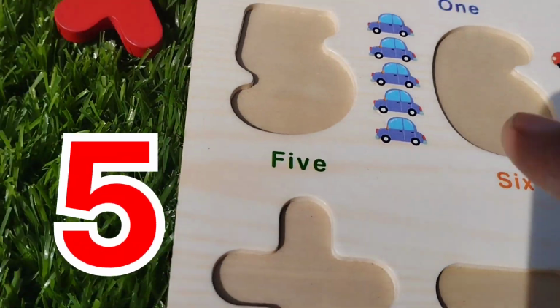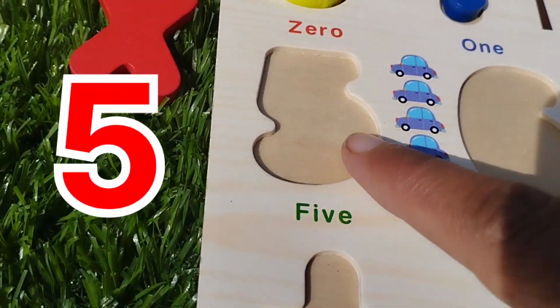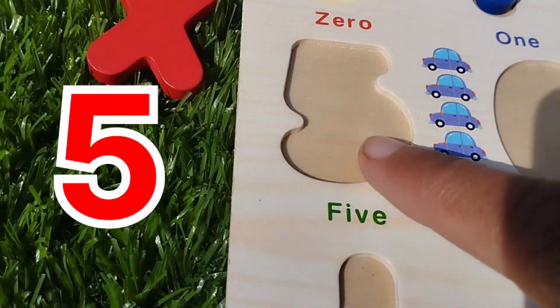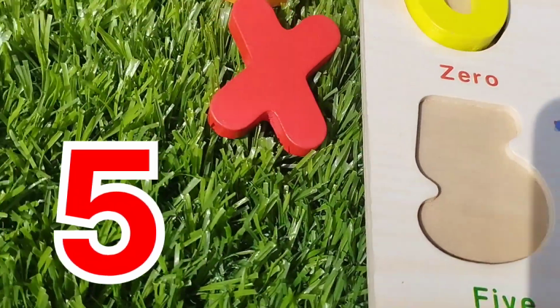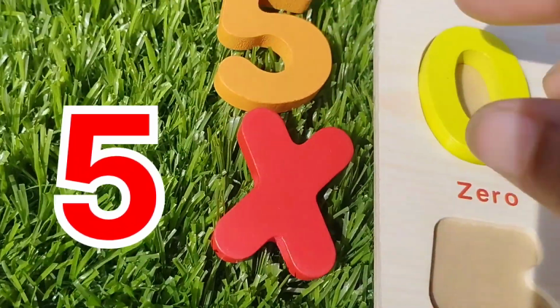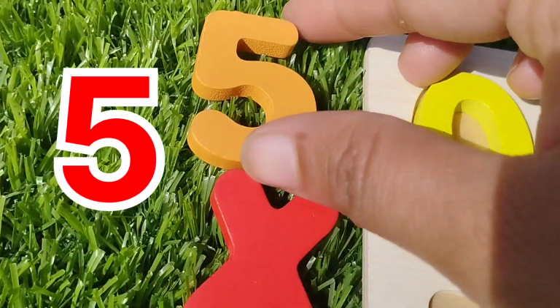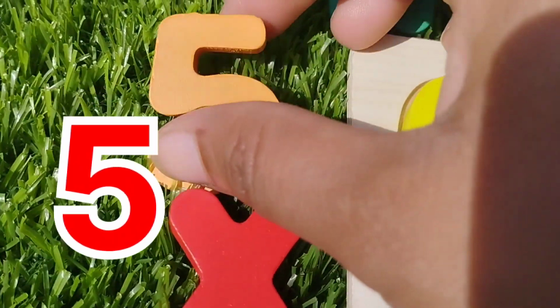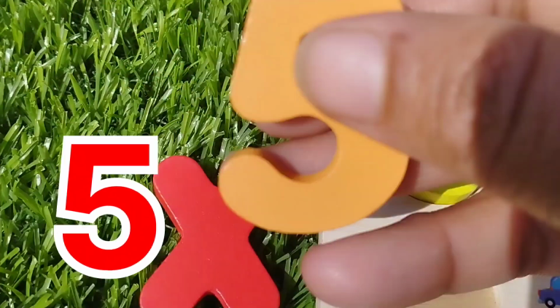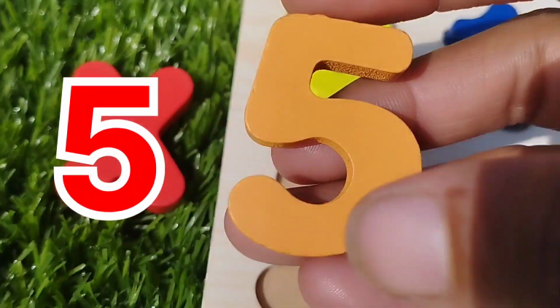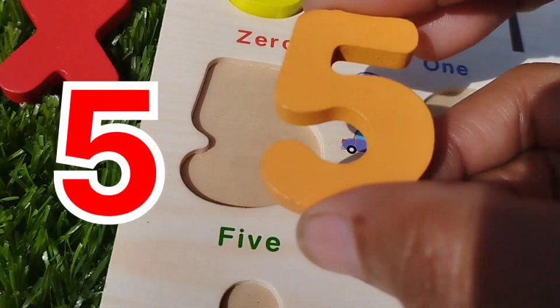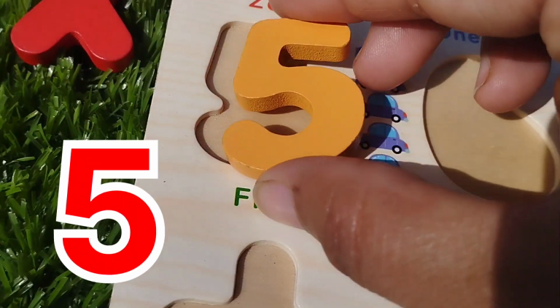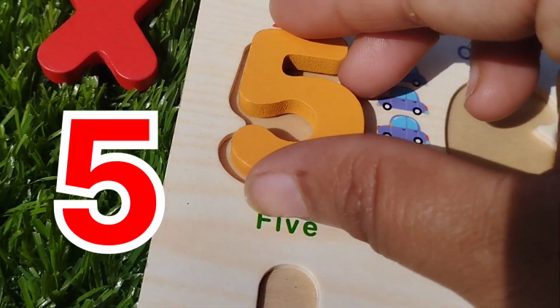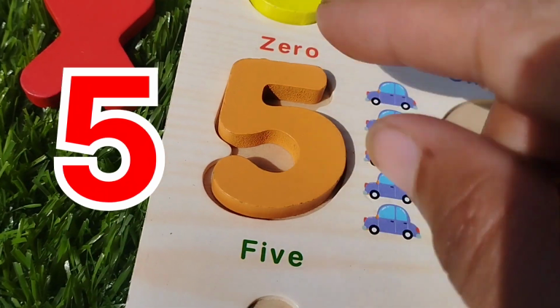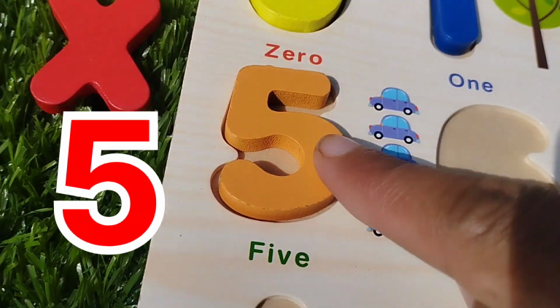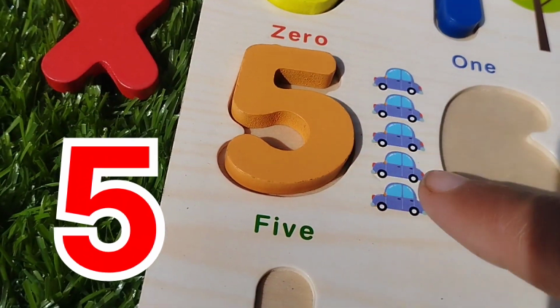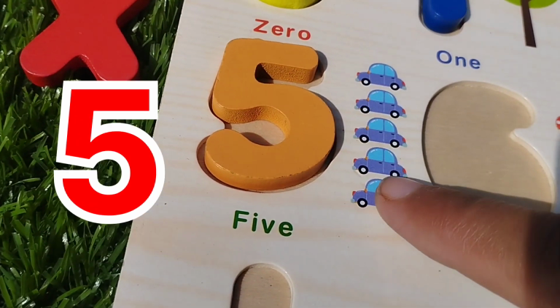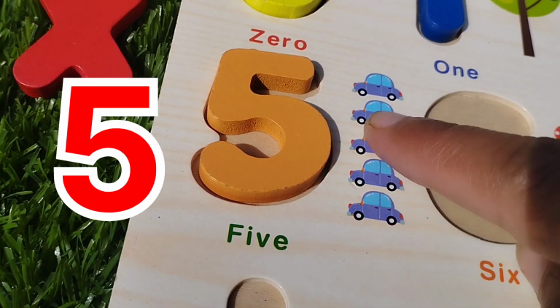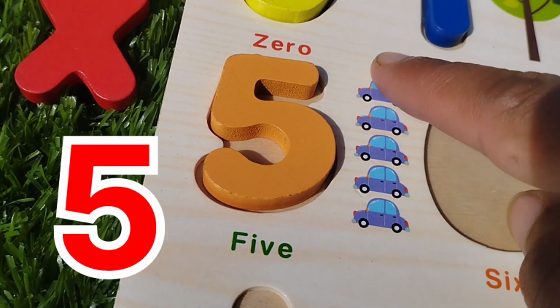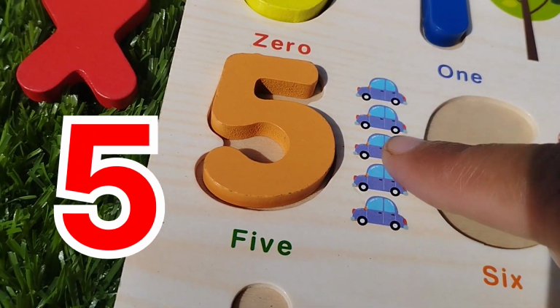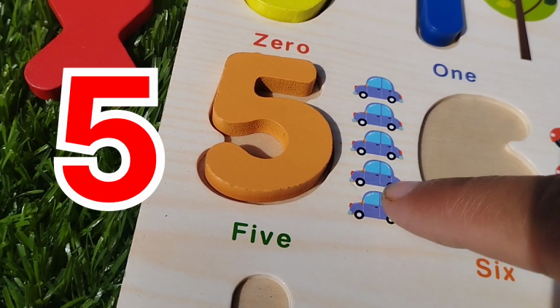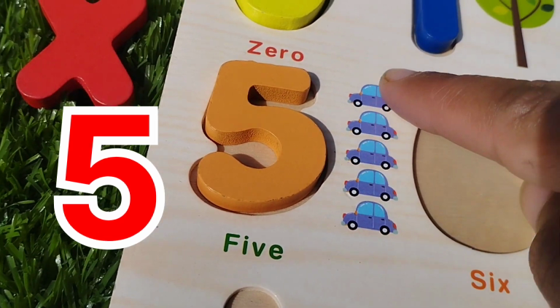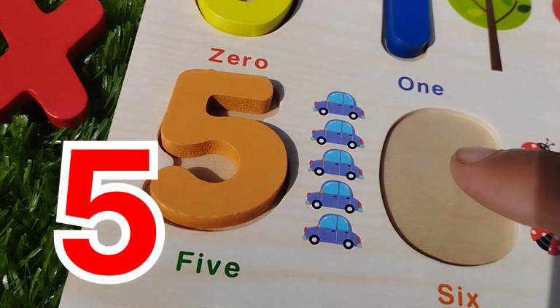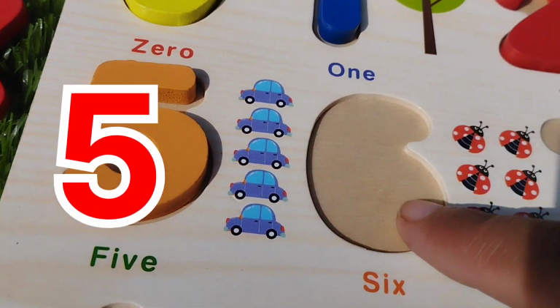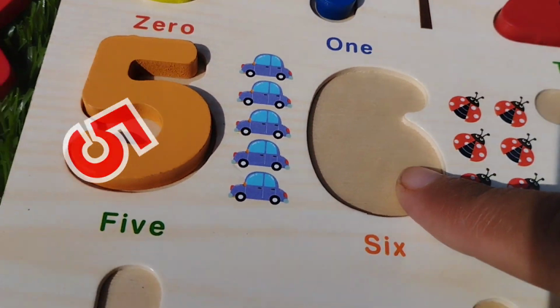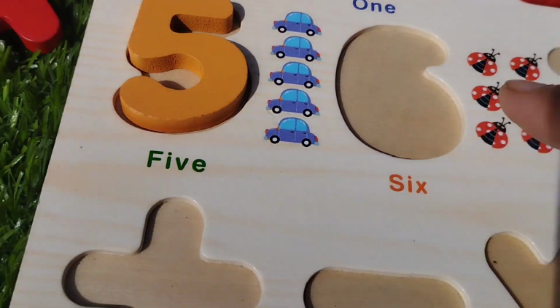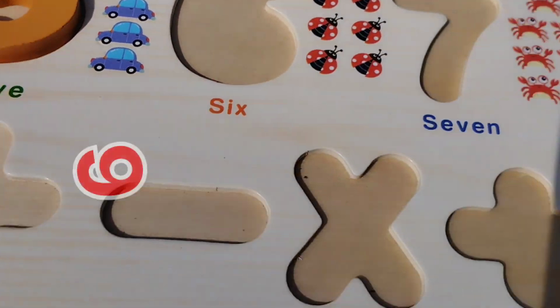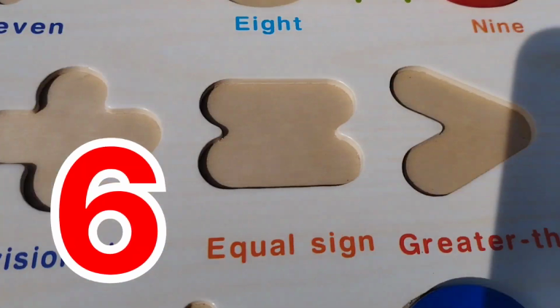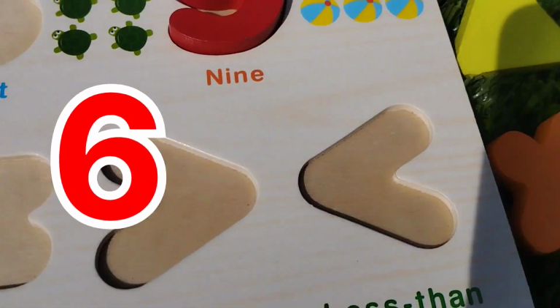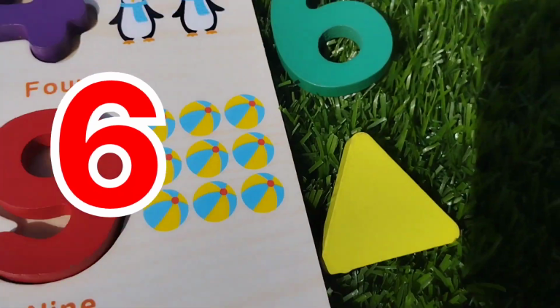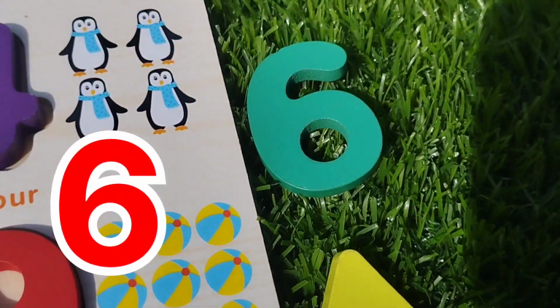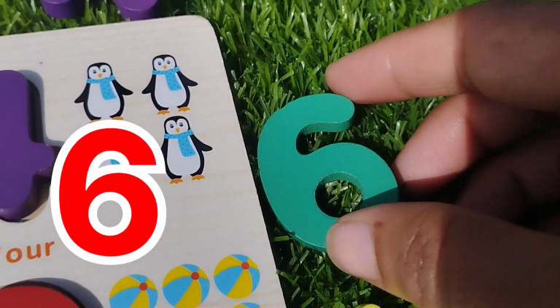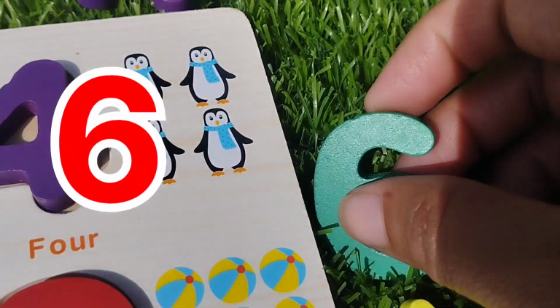The next number is five. This is number five. Five cars.